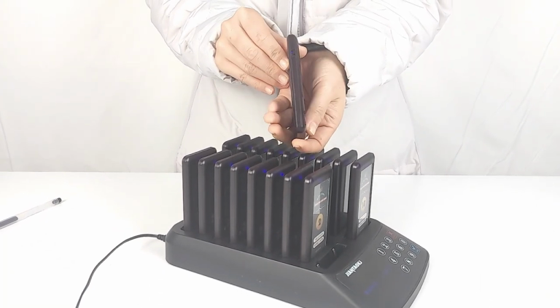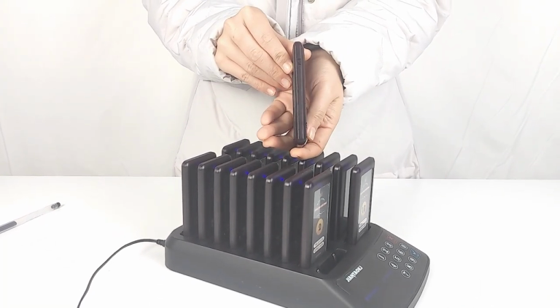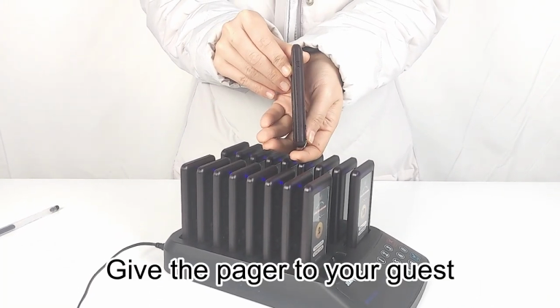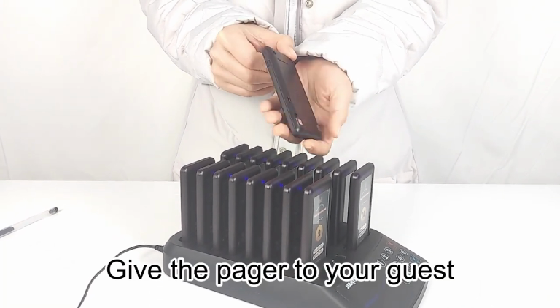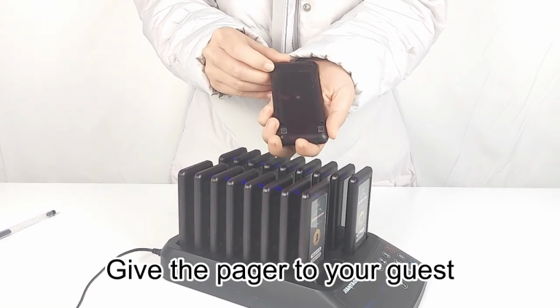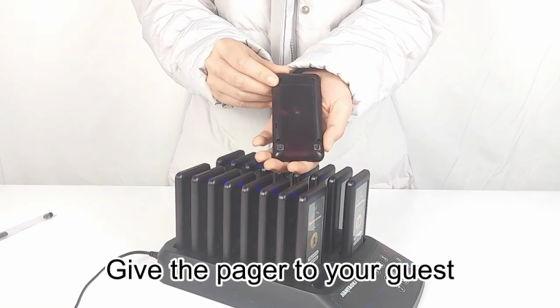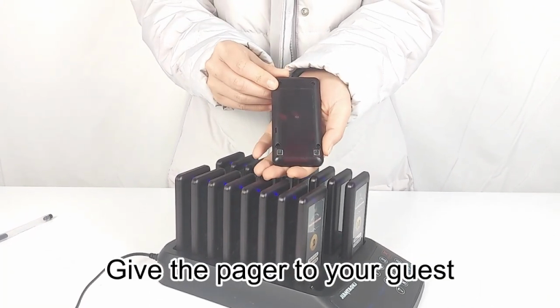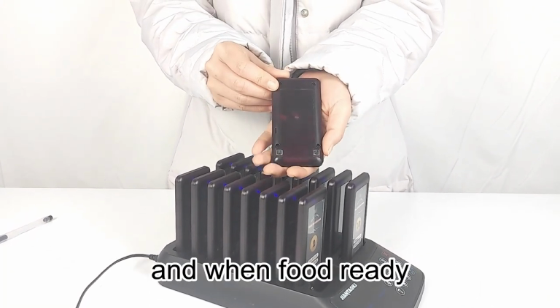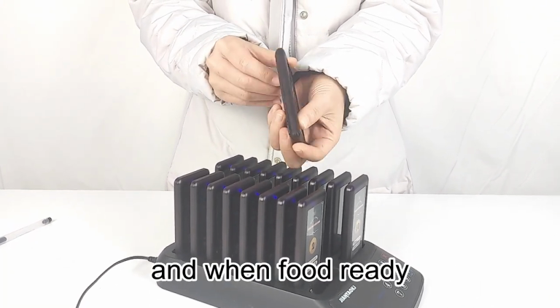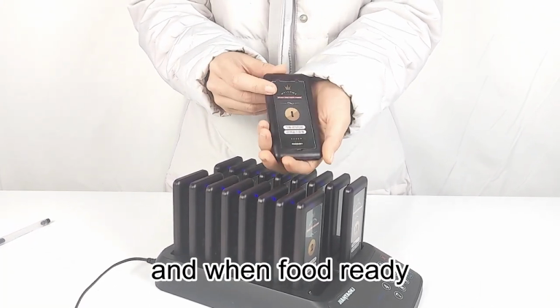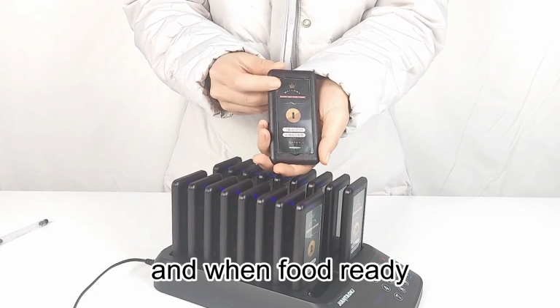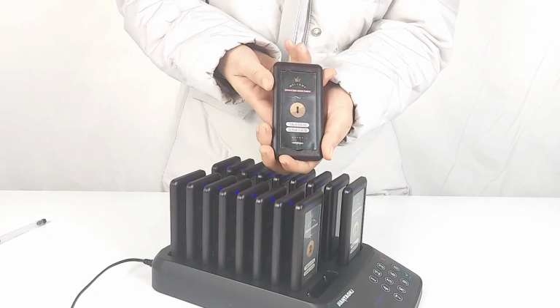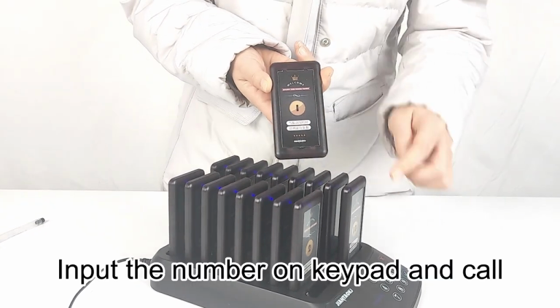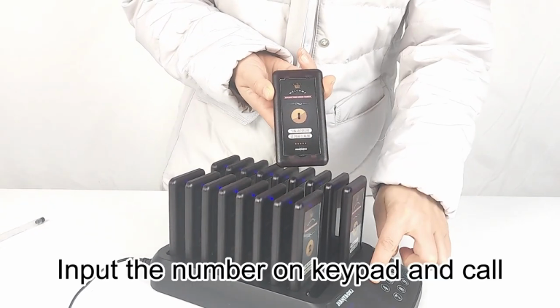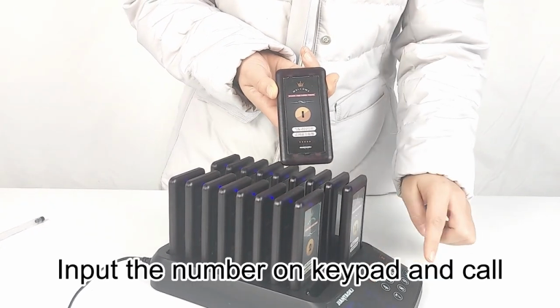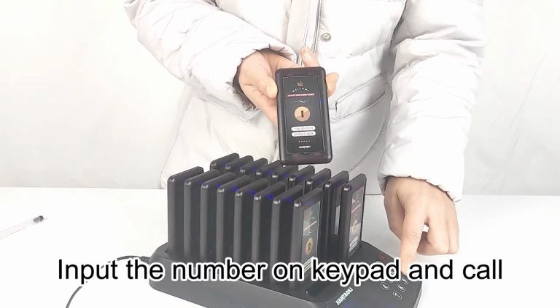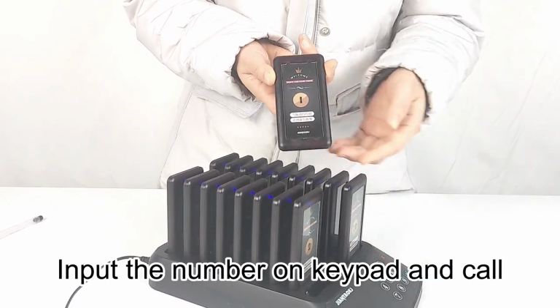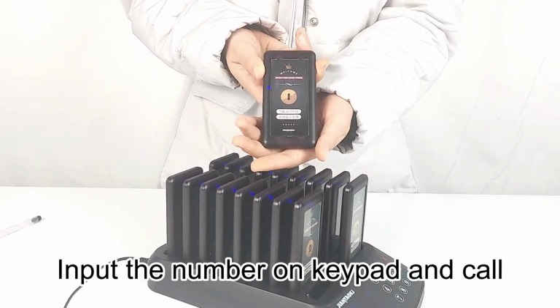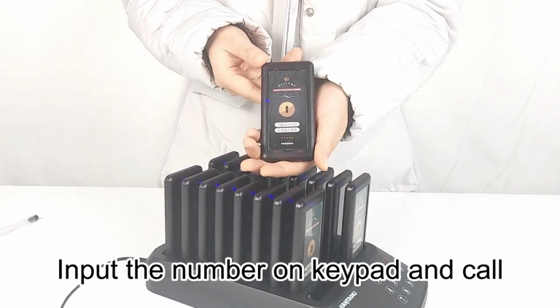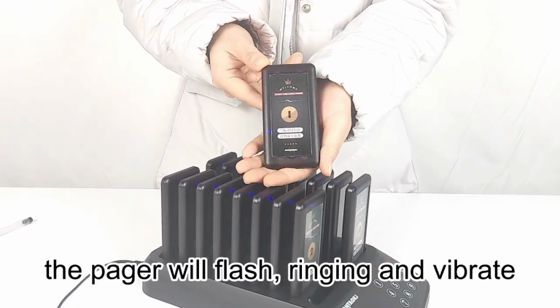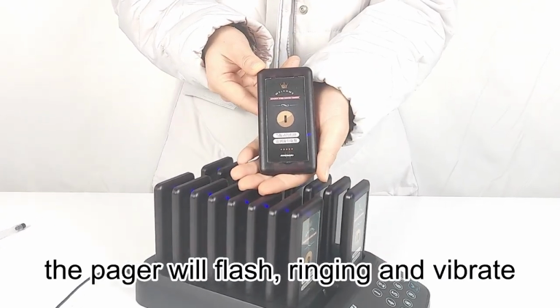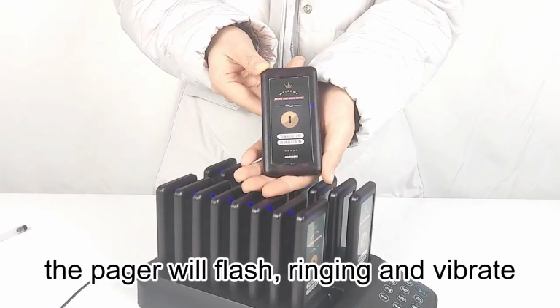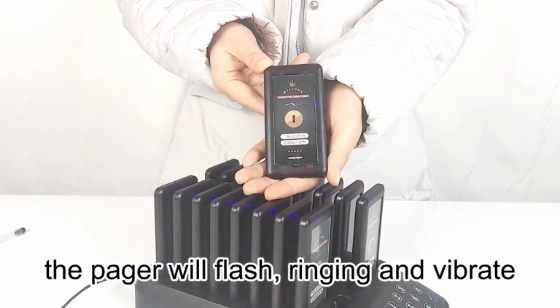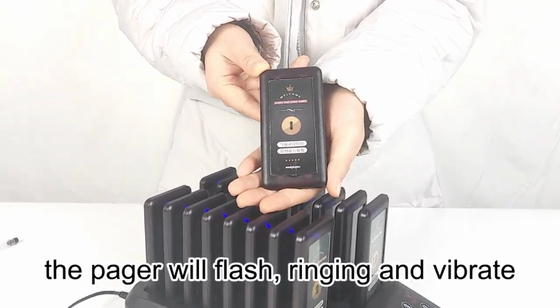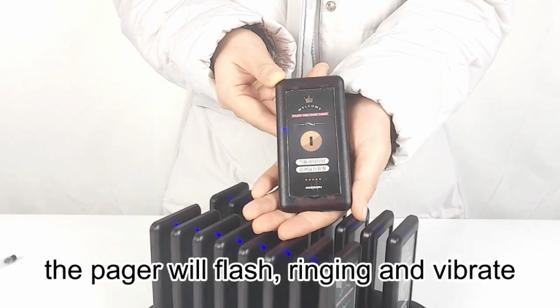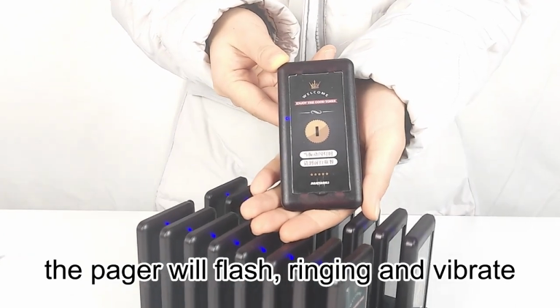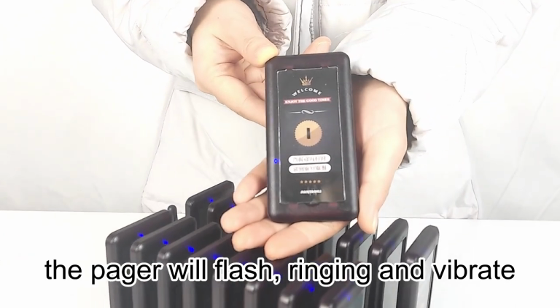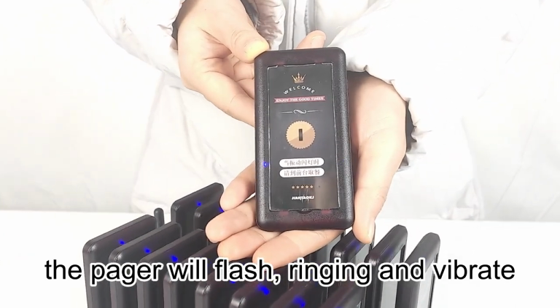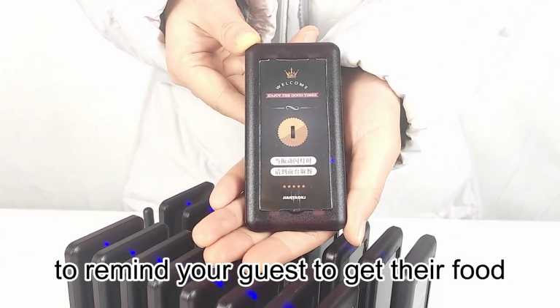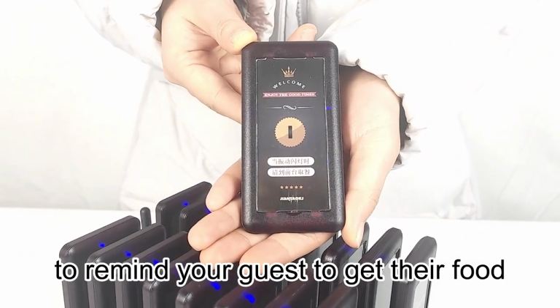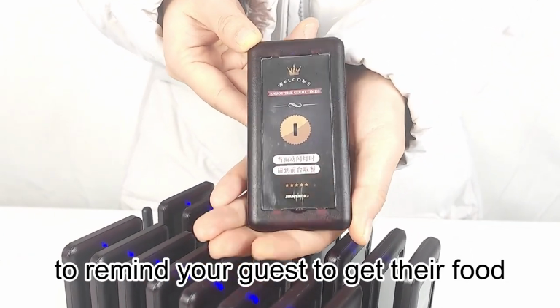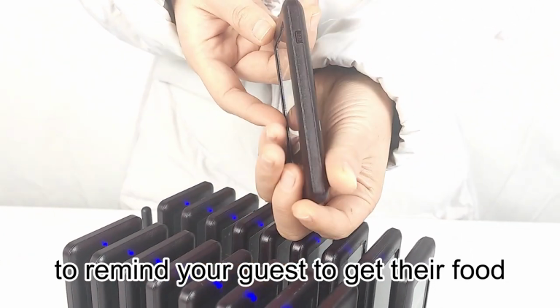Give the pager to your guest, and when food is ready, input the number on the keypad and call. The pager will flash, ring, and vibrate to remind your guest to get their food.